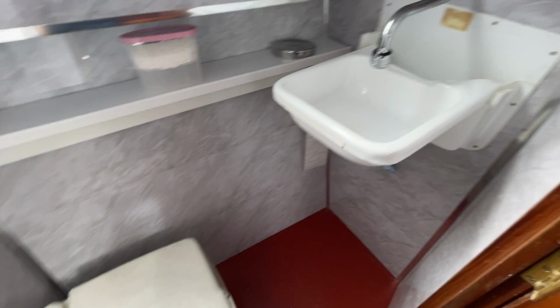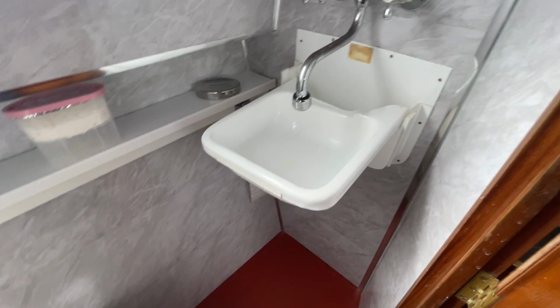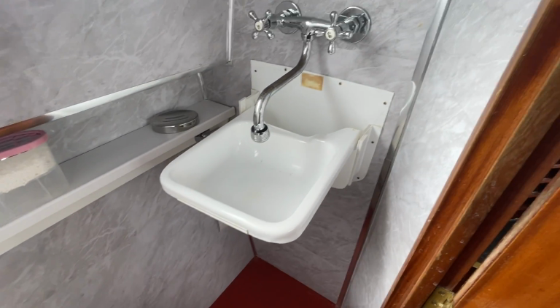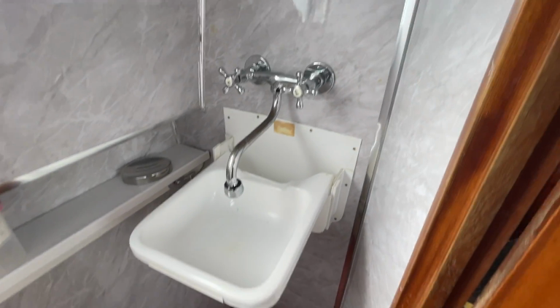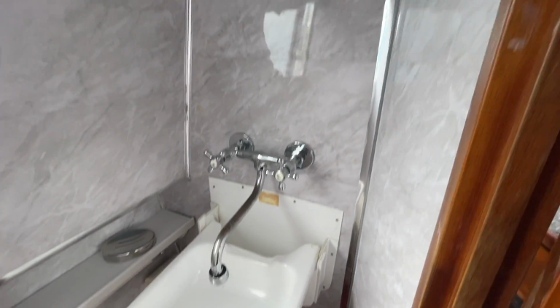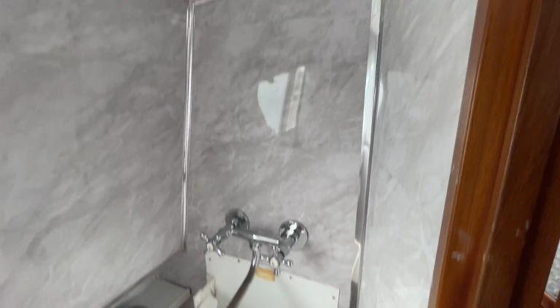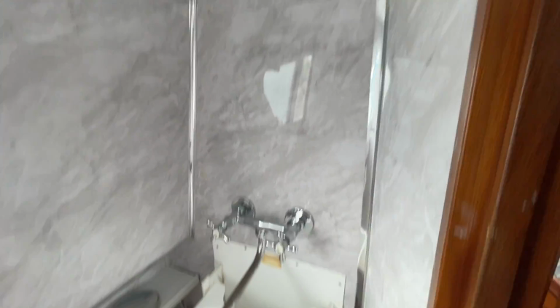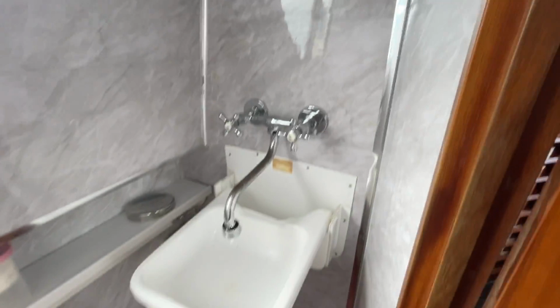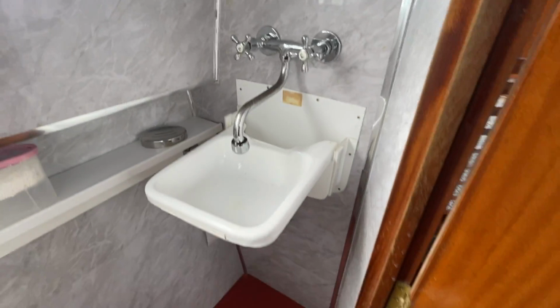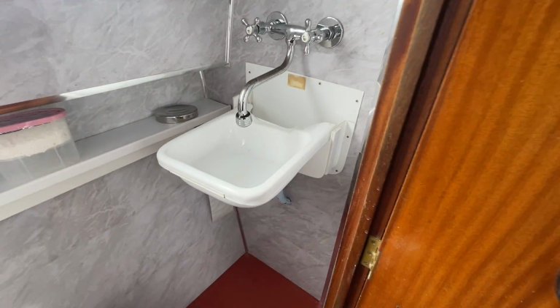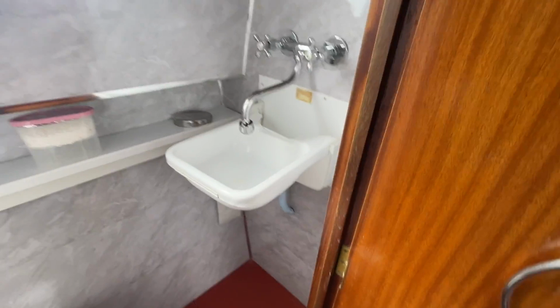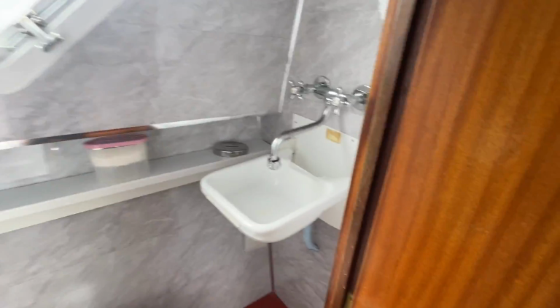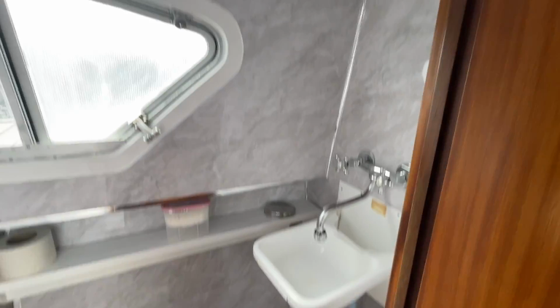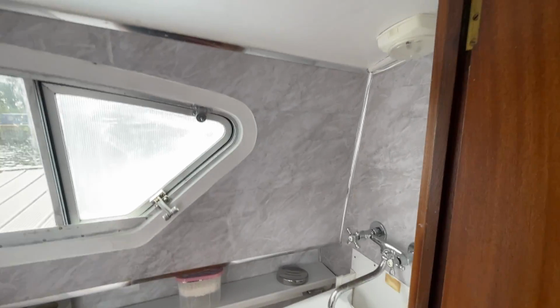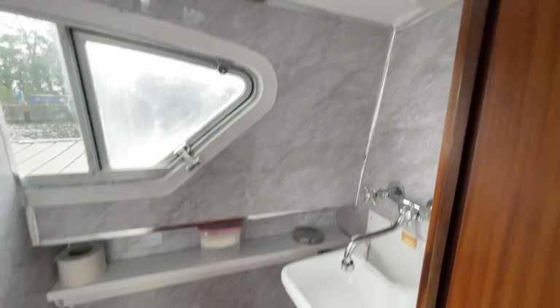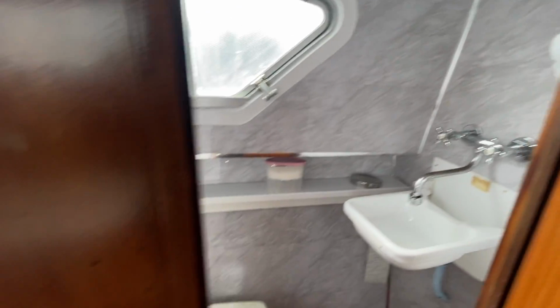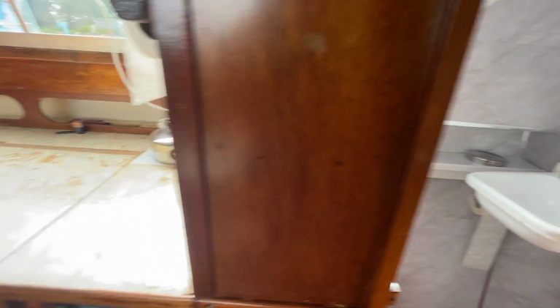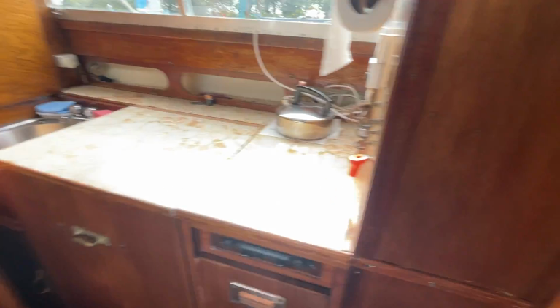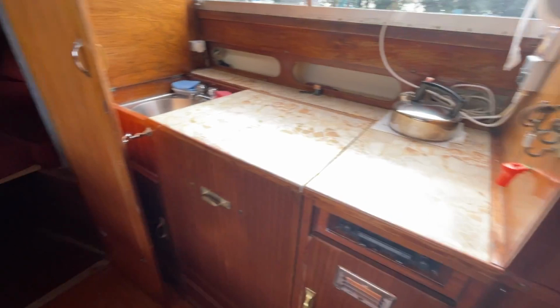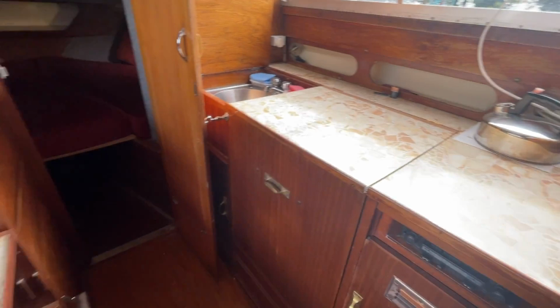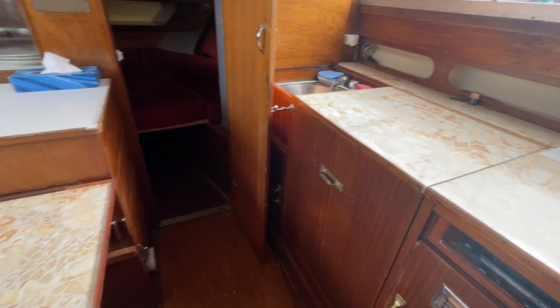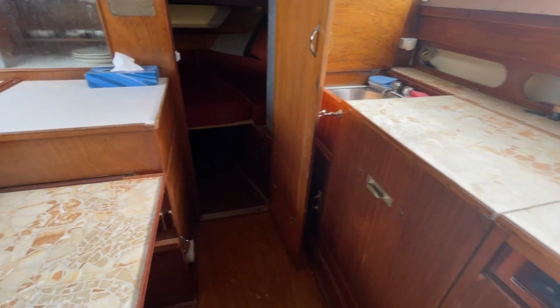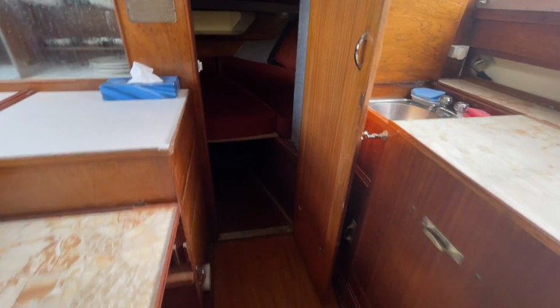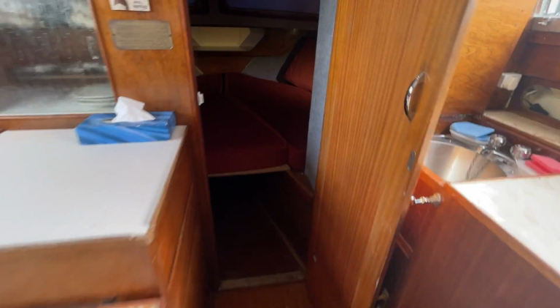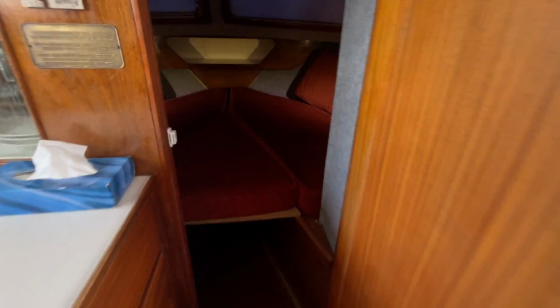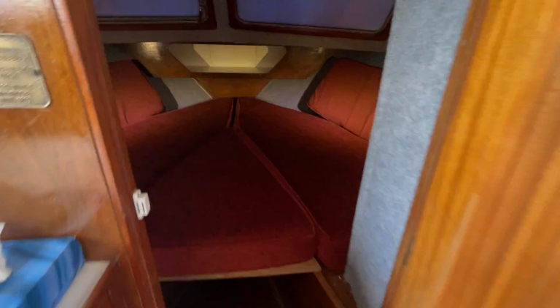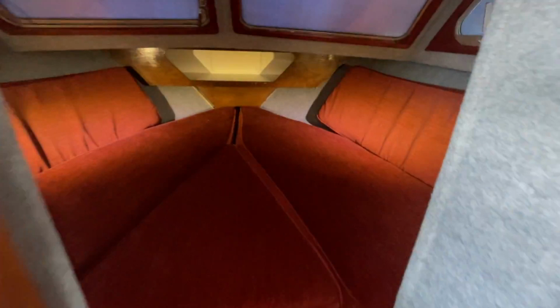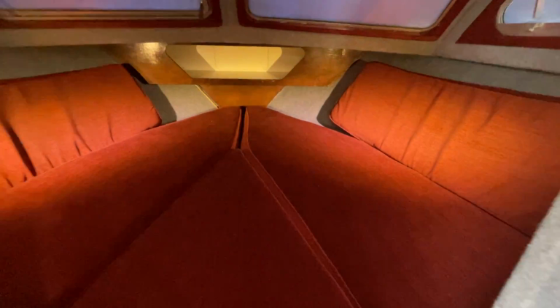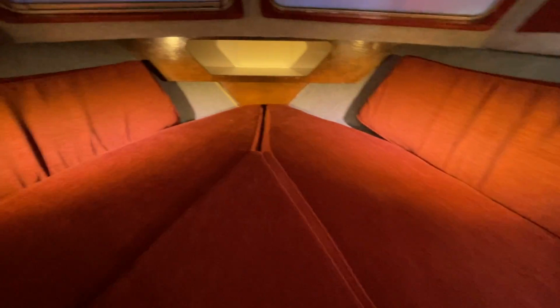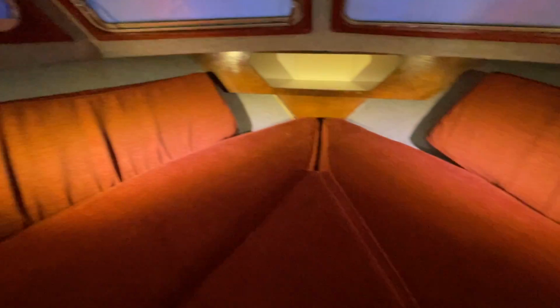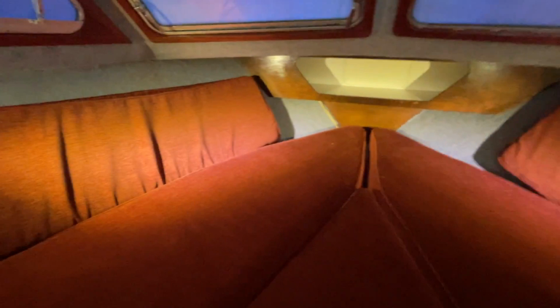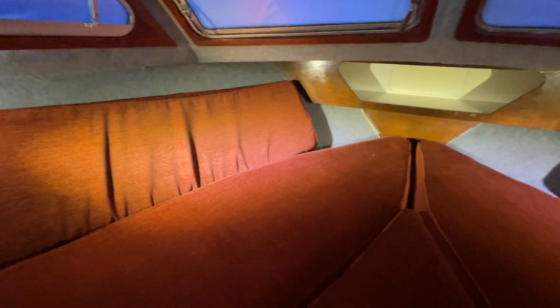Looks like a new sink, looks like that's been redone. Forward into the...